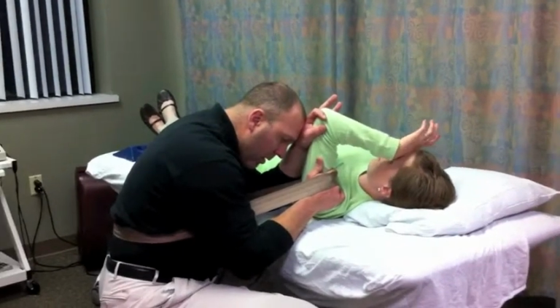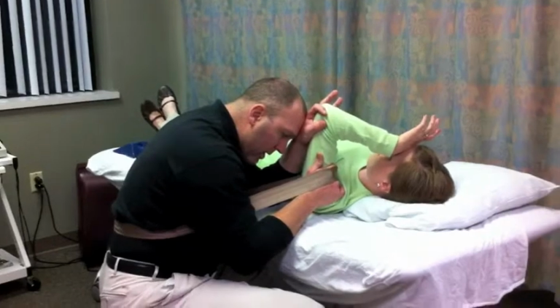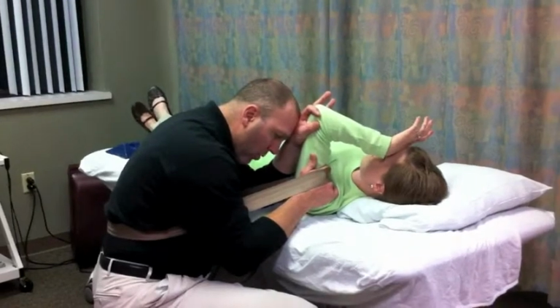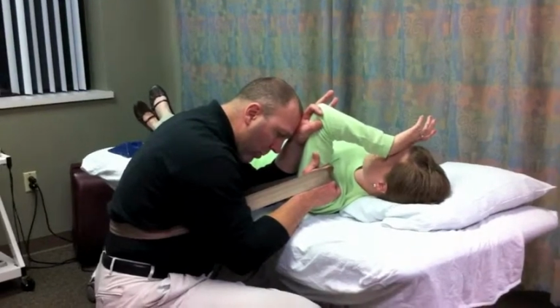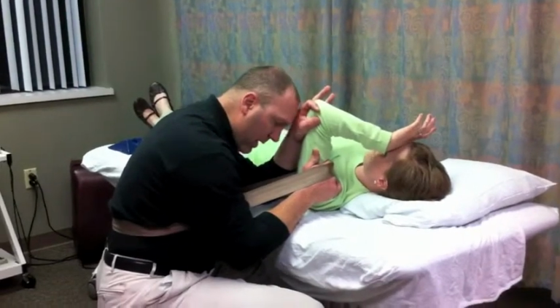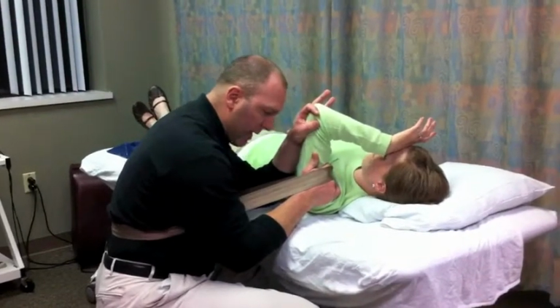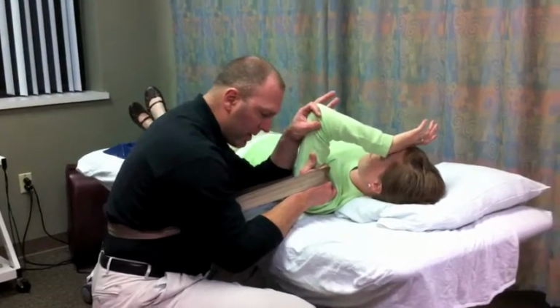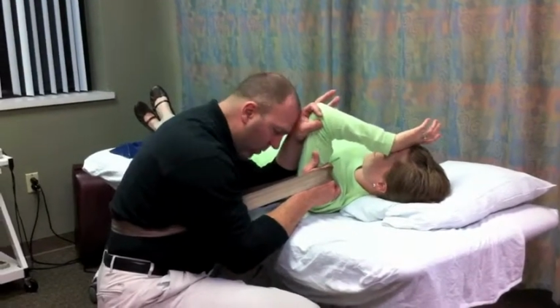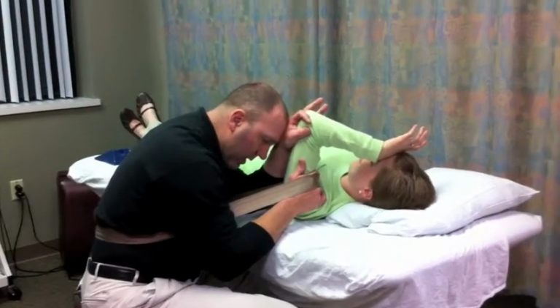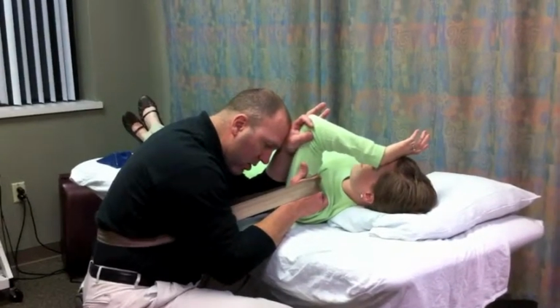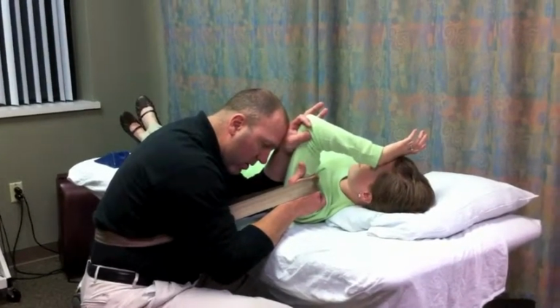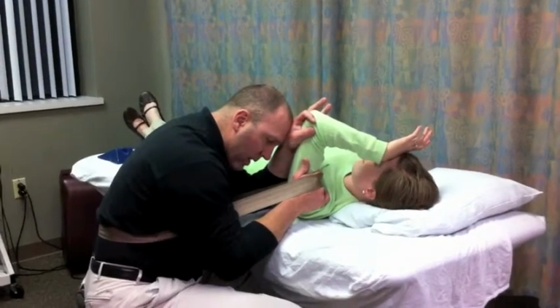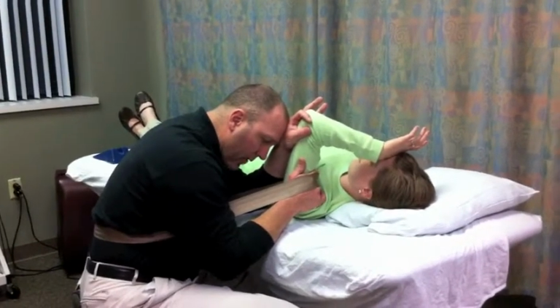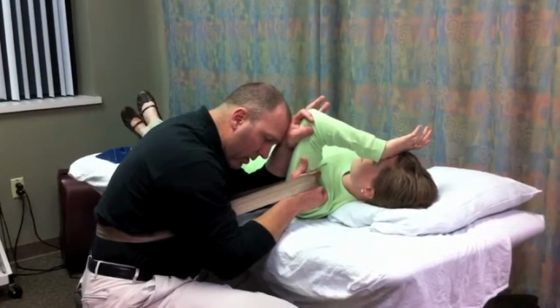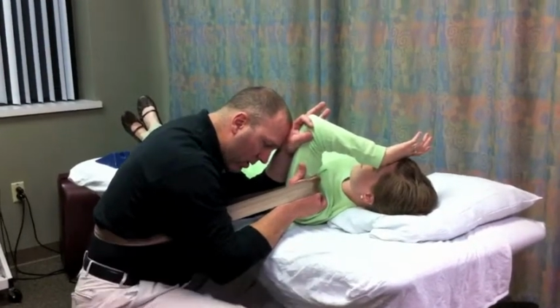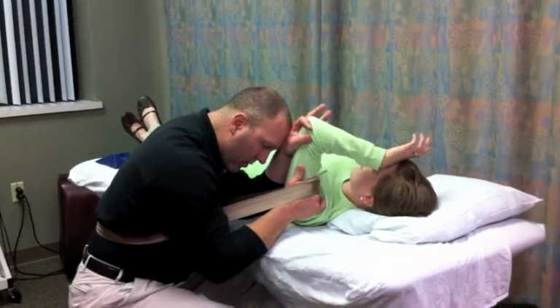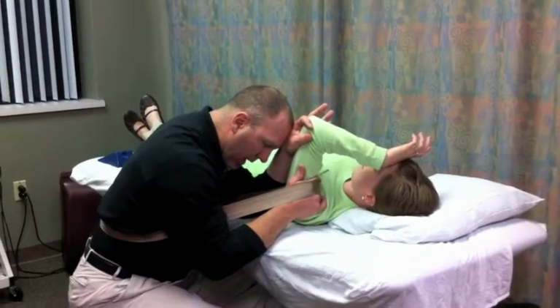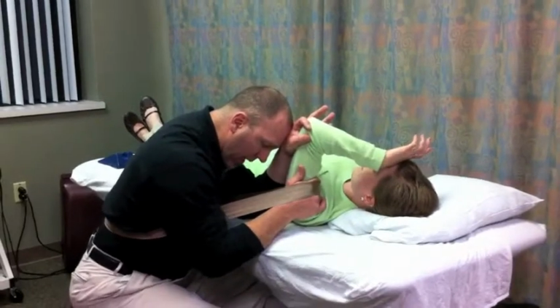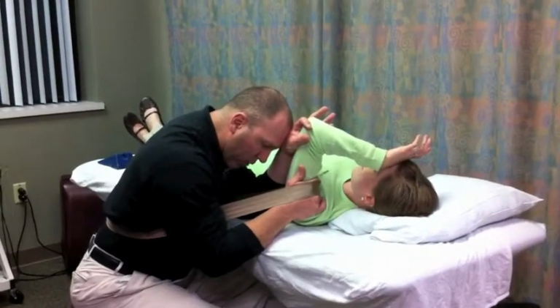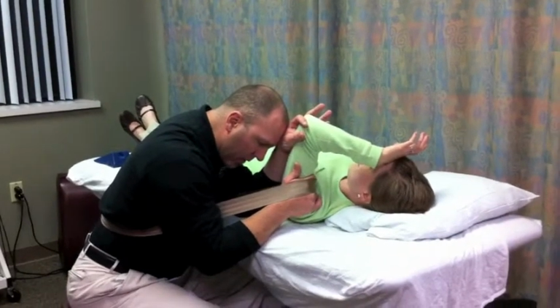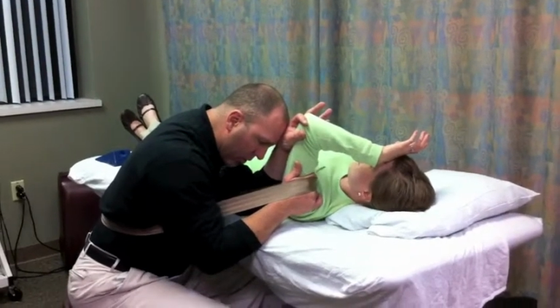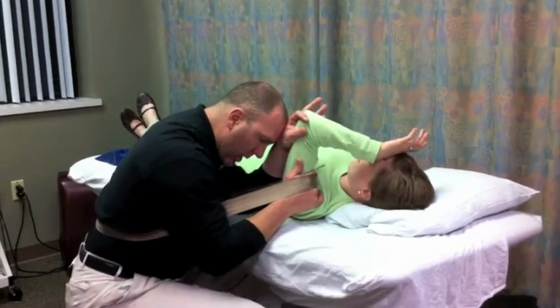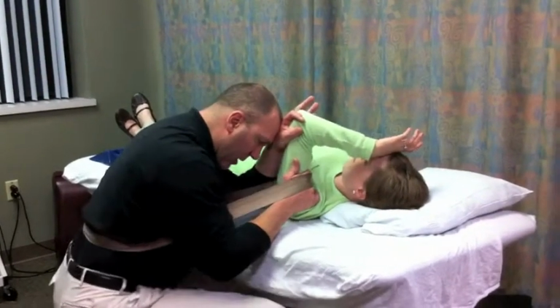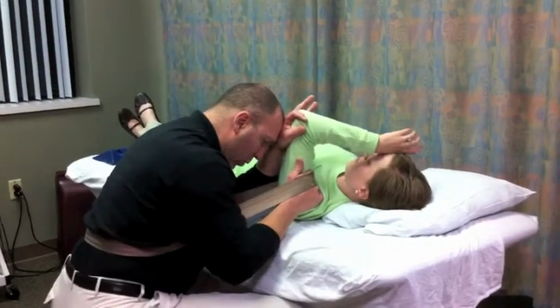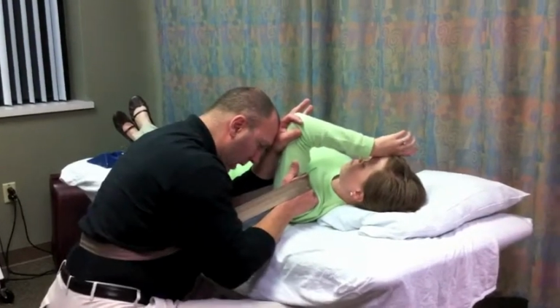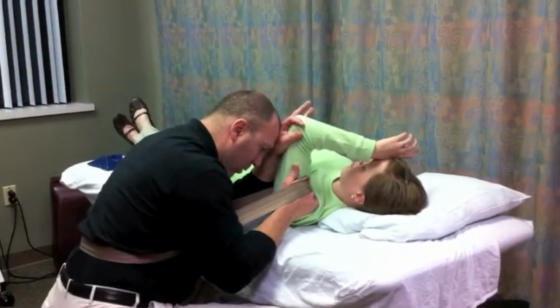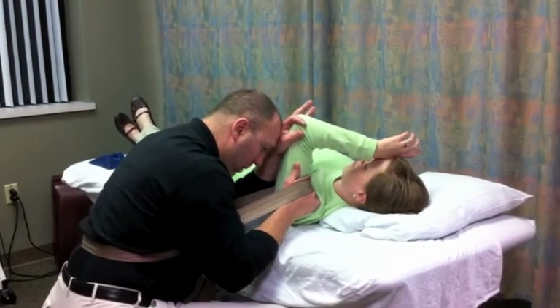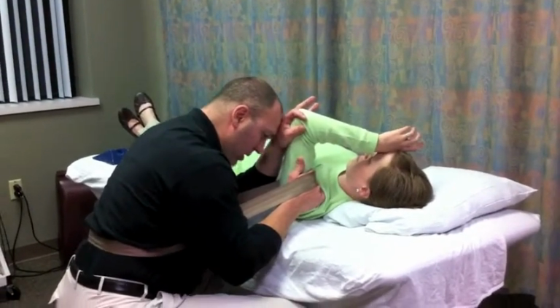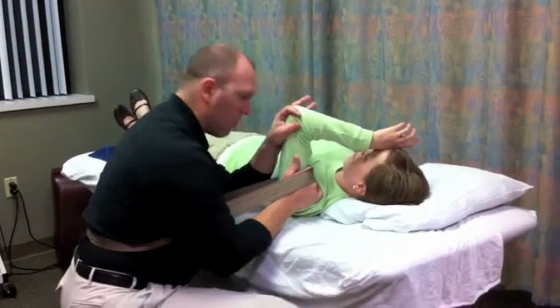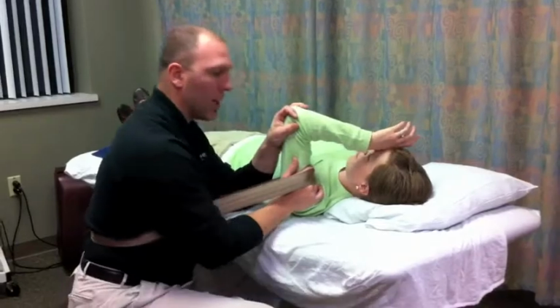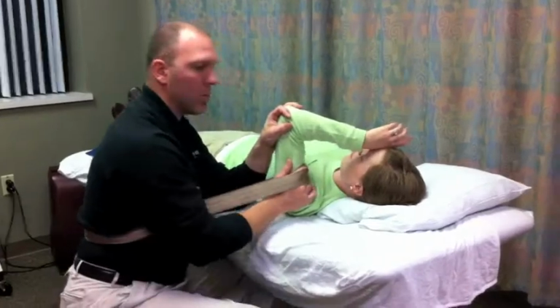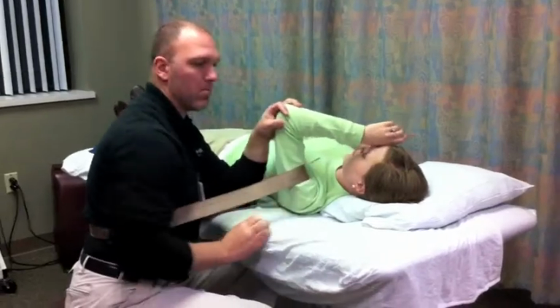This technique is more appropriate for a patient with a stable AC joint who is restricted in elevation. I can bias more inferior or more lateral depending on where the restriction is tightest.